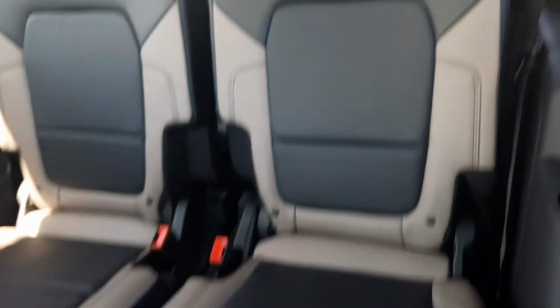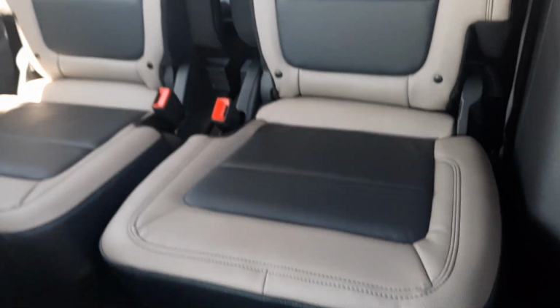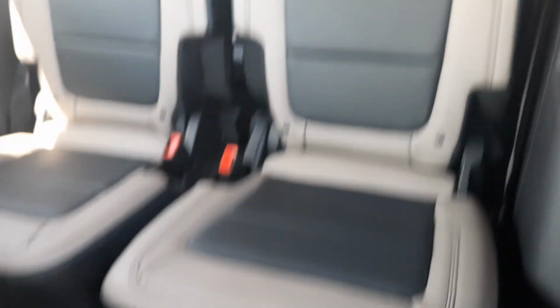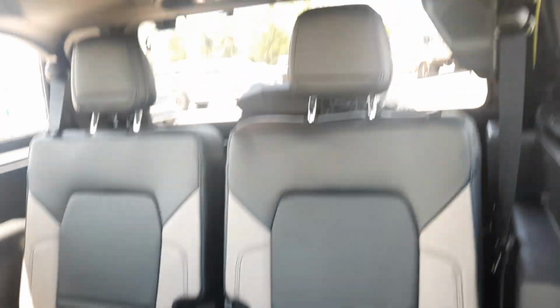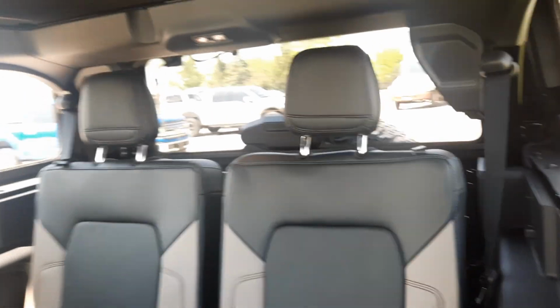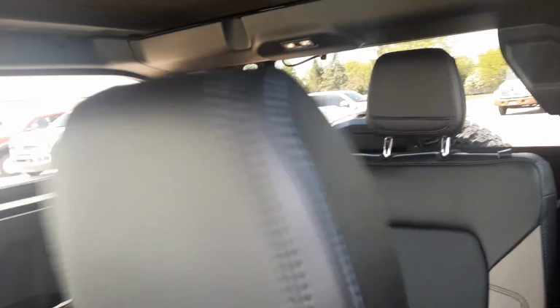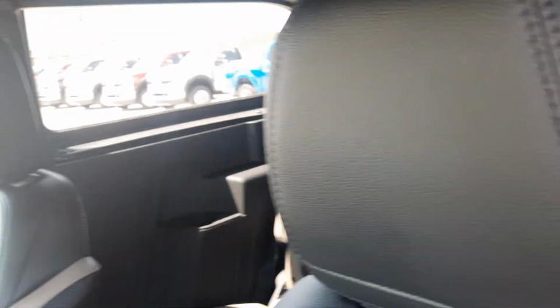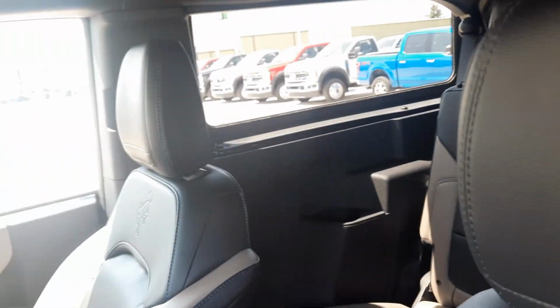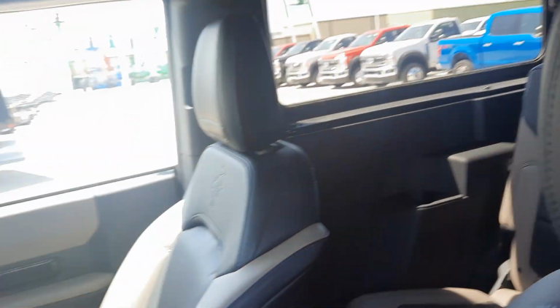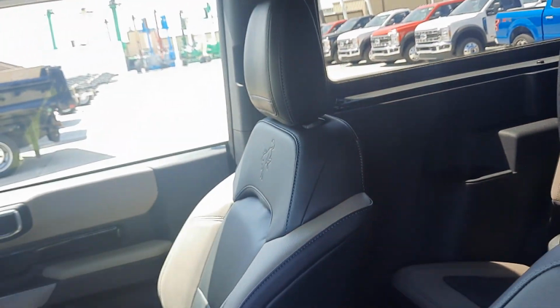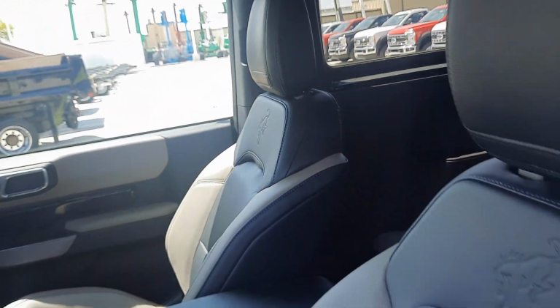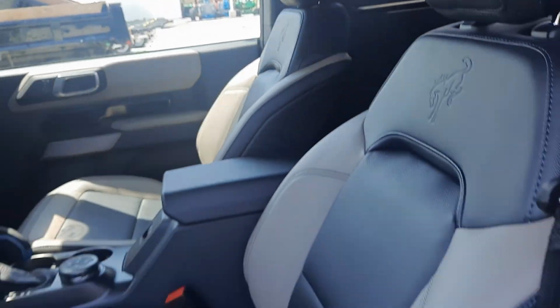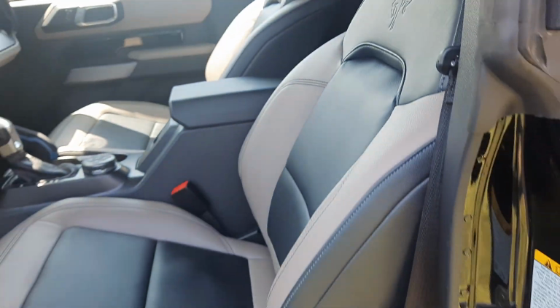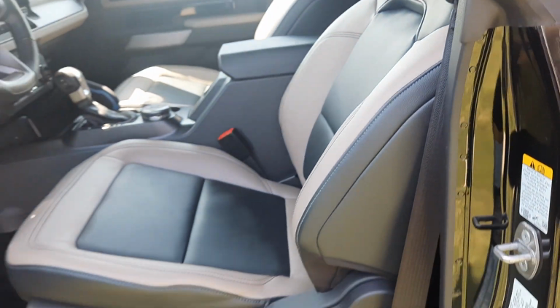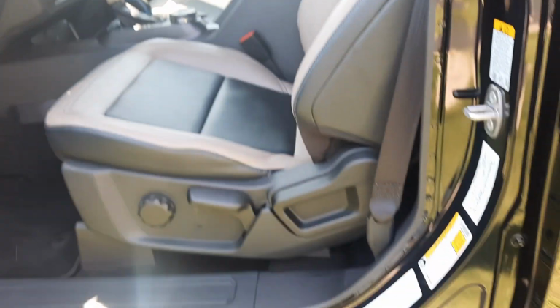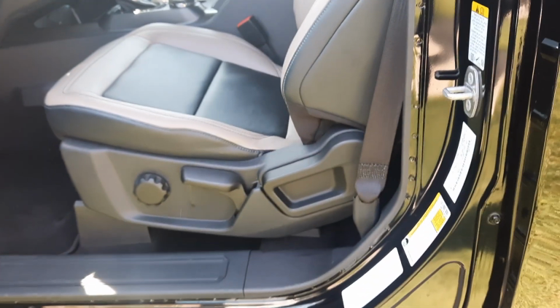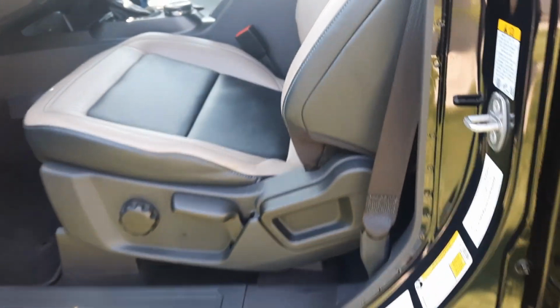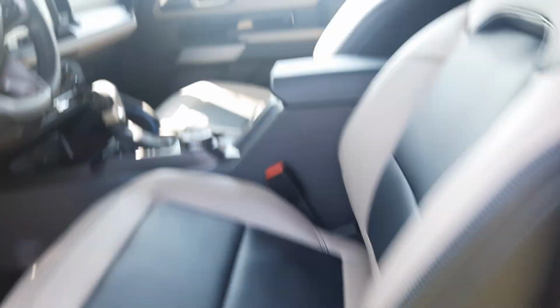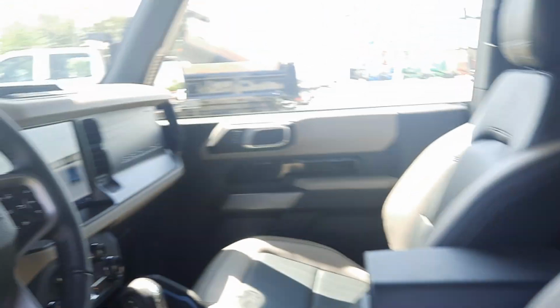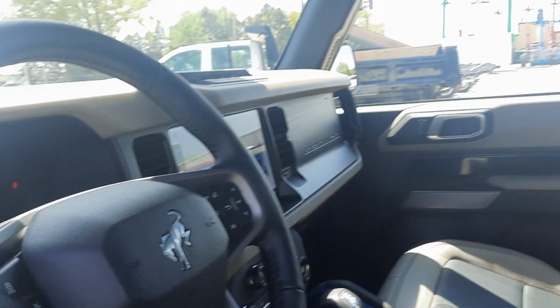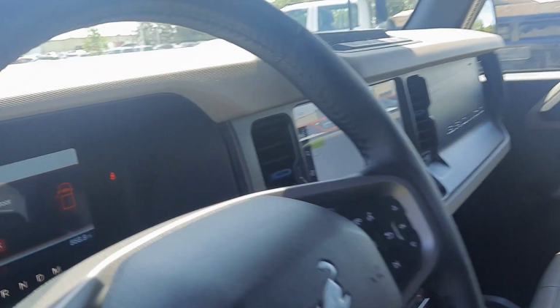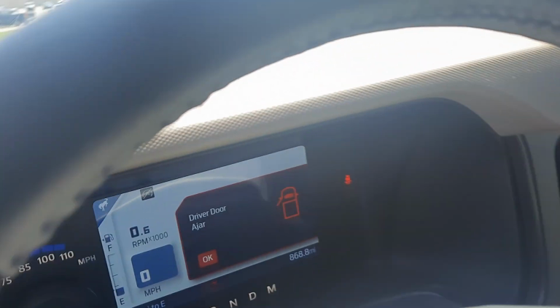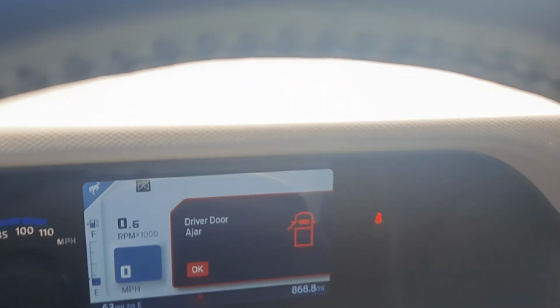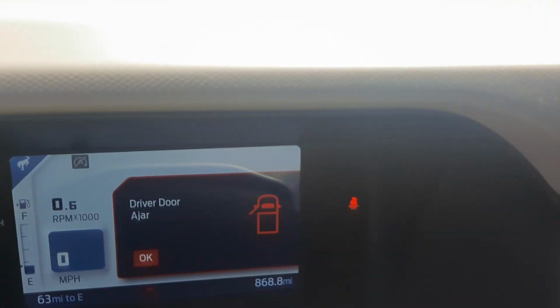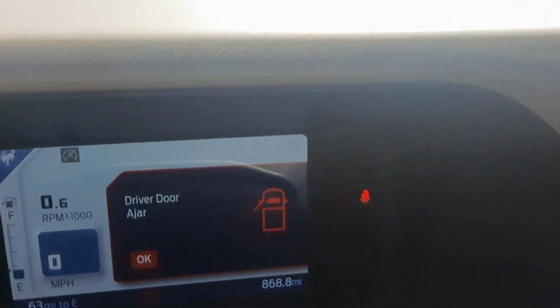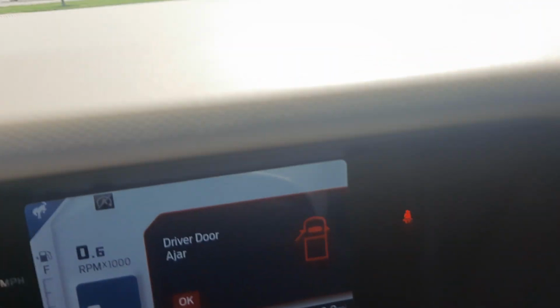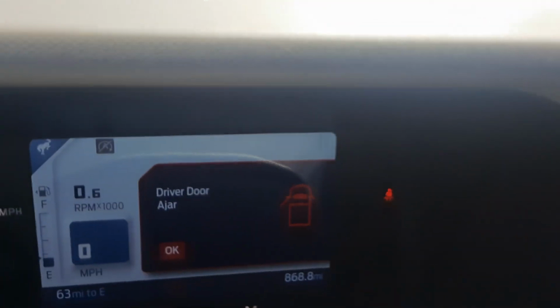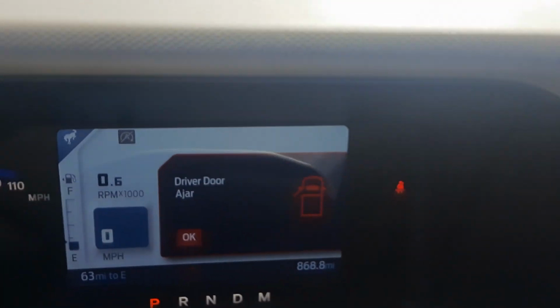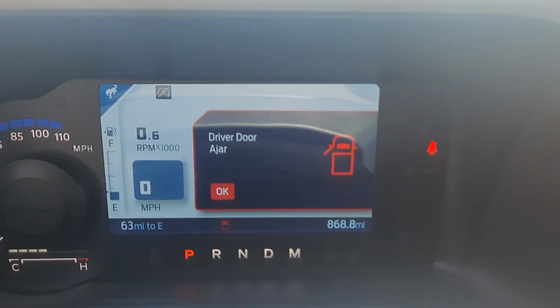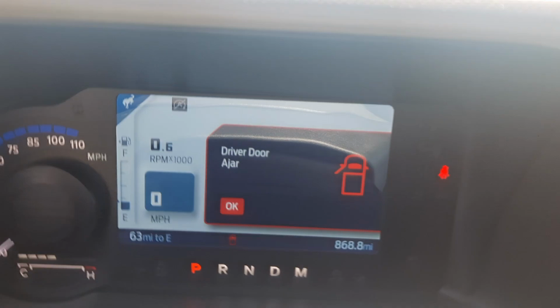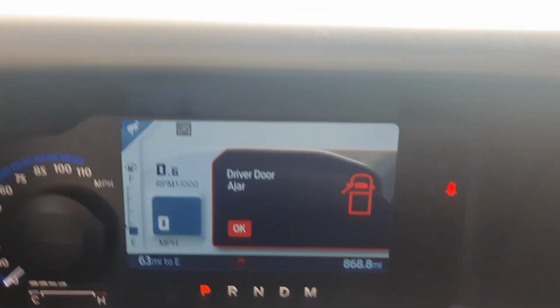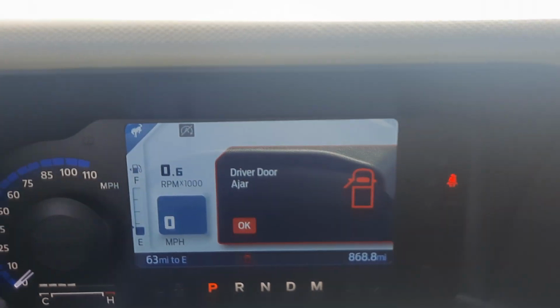Back seats are in great shape, front seats look good. Got a little under 900 miles on this one.